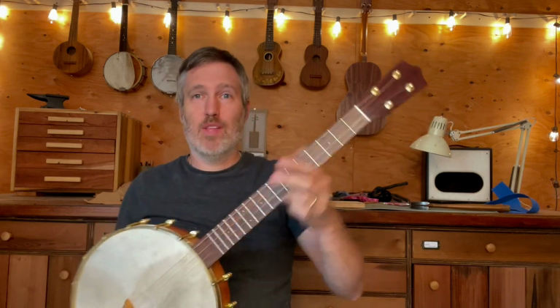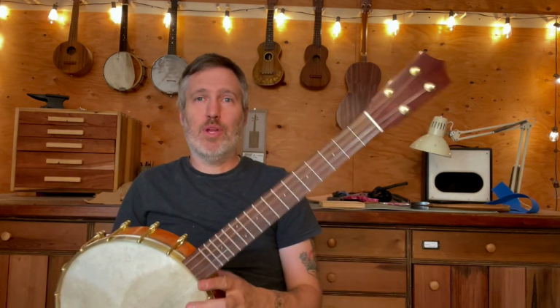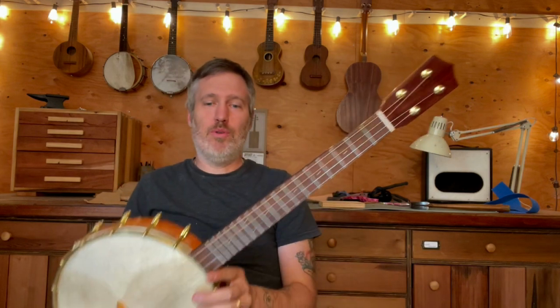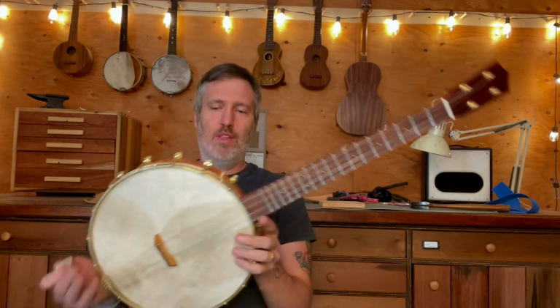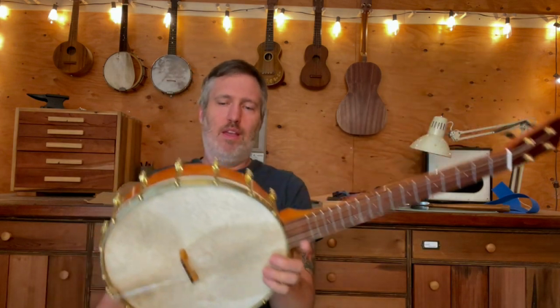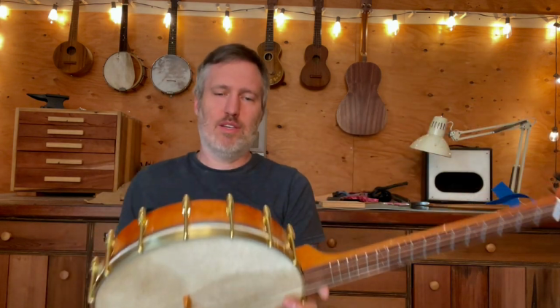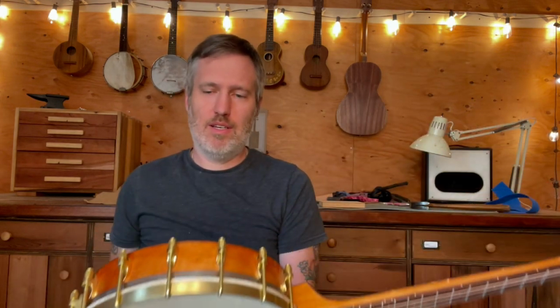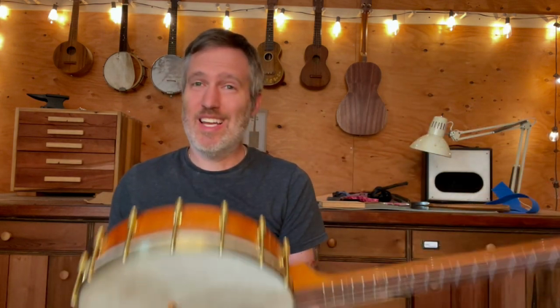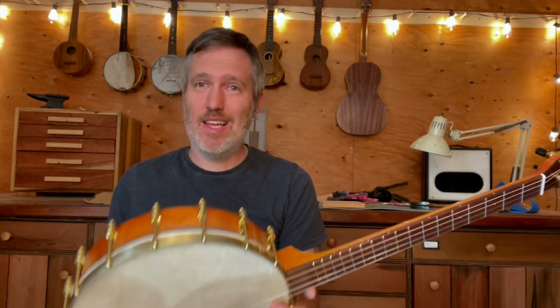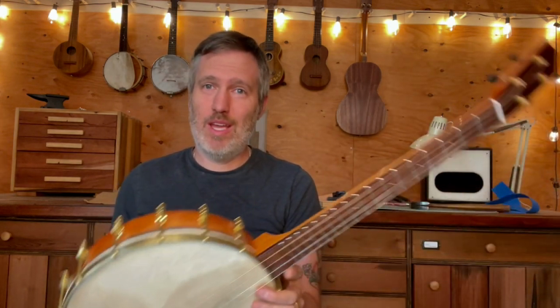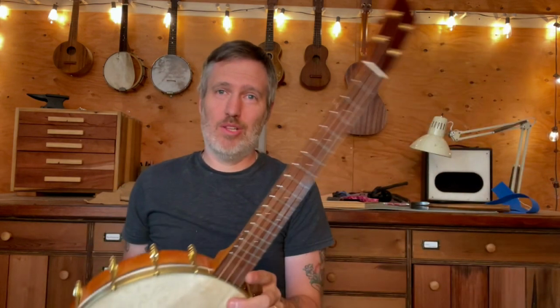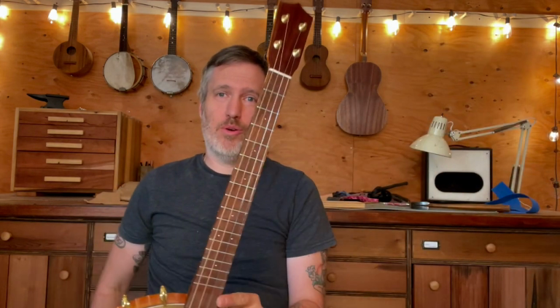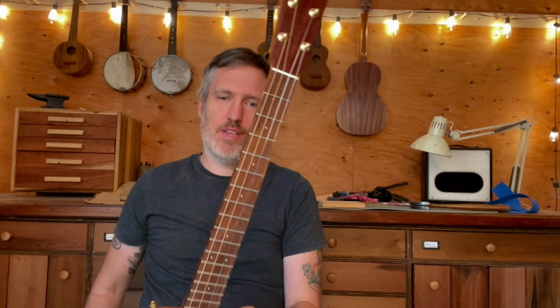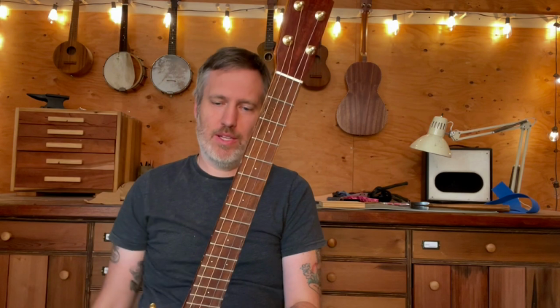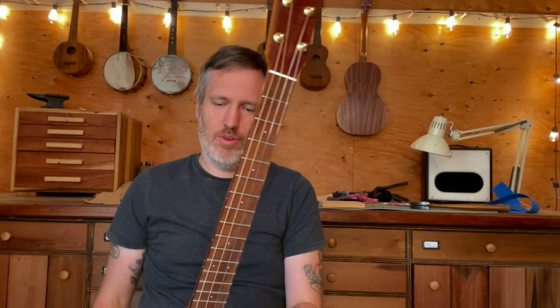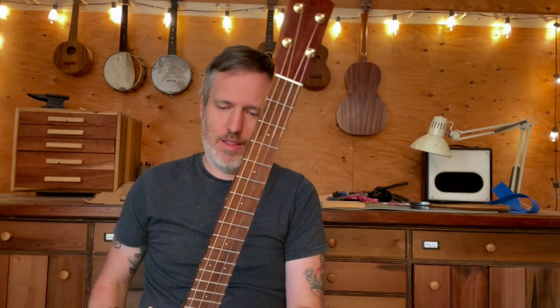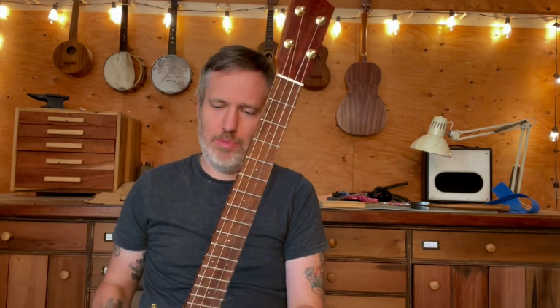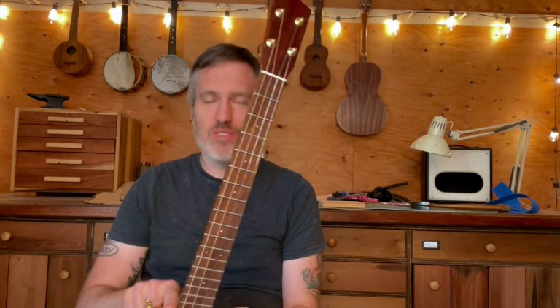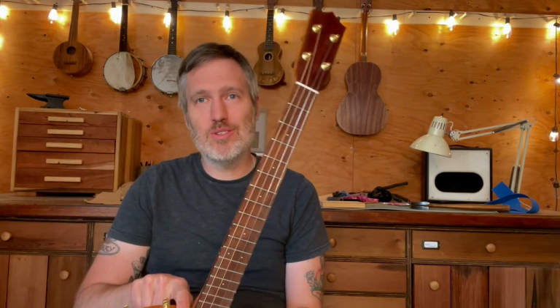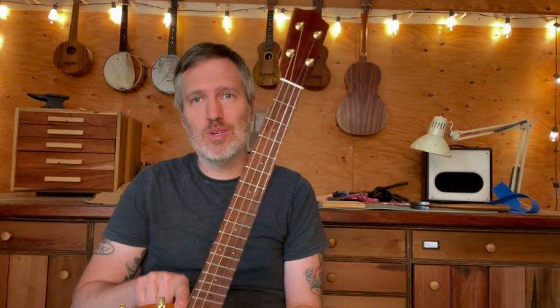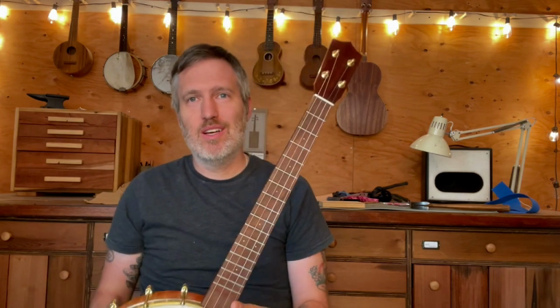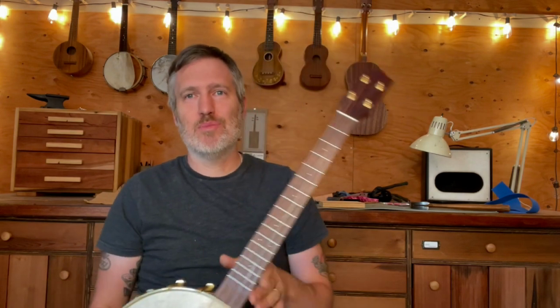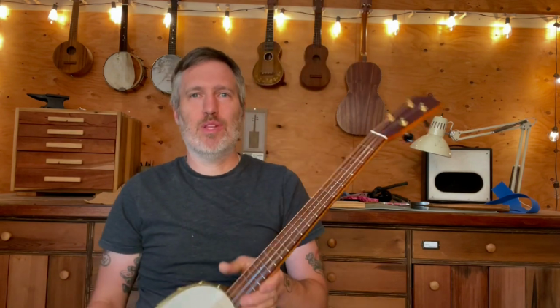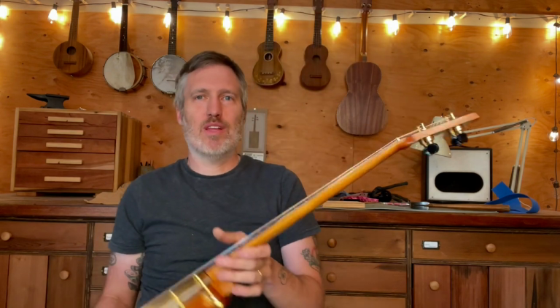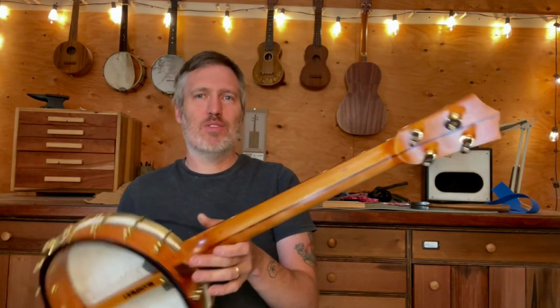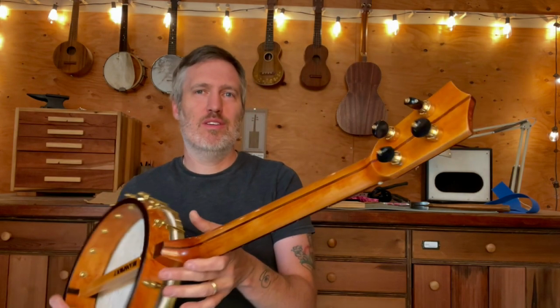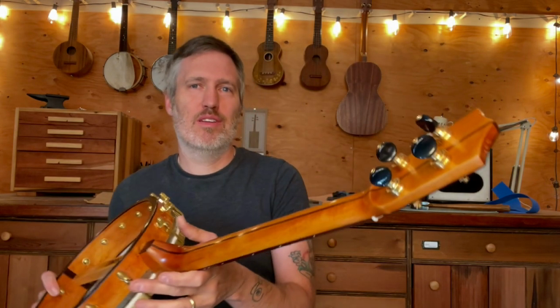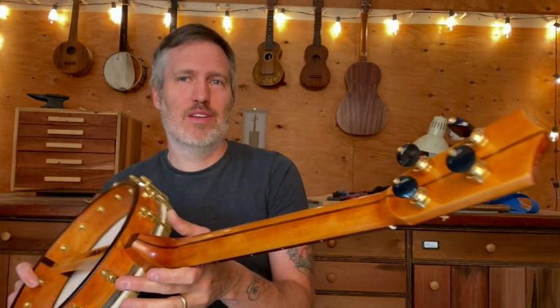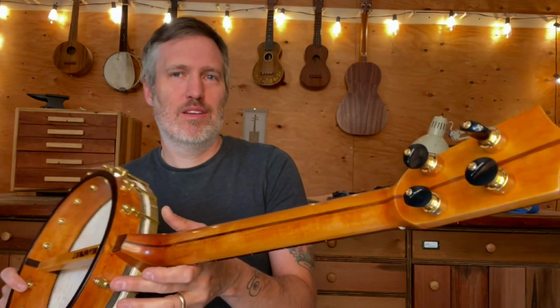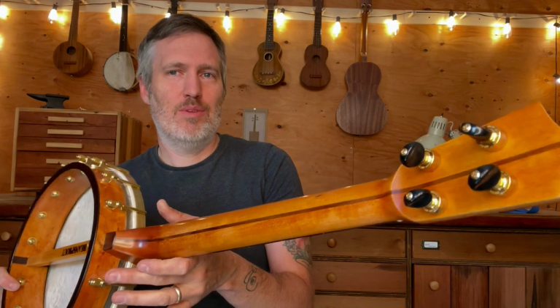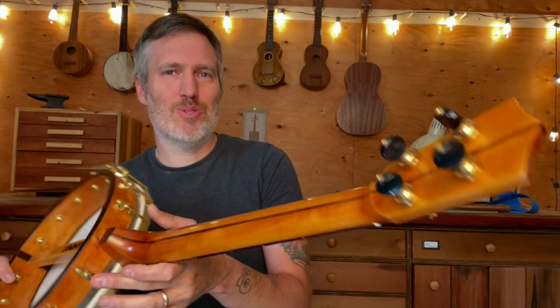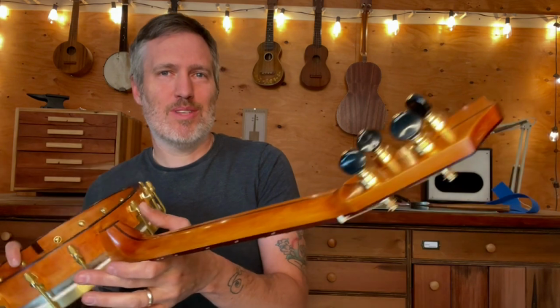Pretty cool. It's a nice, lightweight, loud tenor banjo. I think it'll be well suited to somebody who needs this sort of sound.